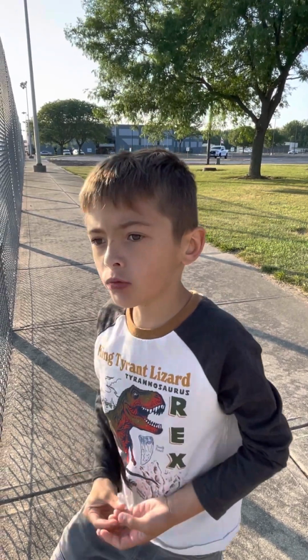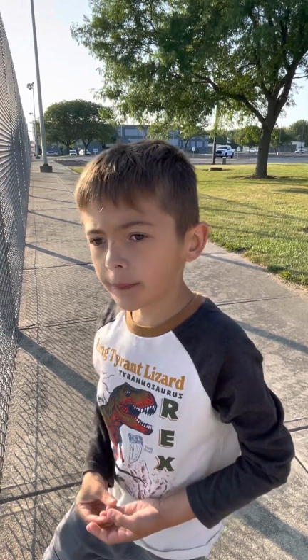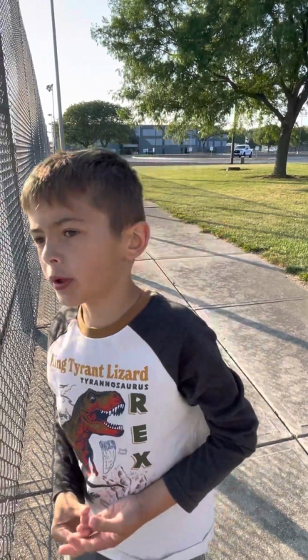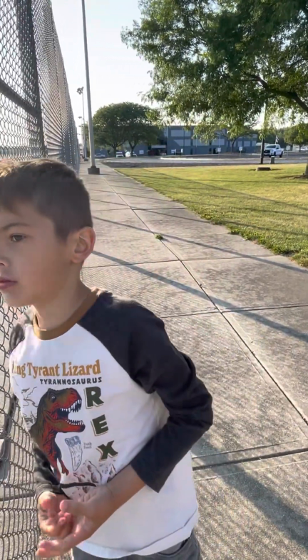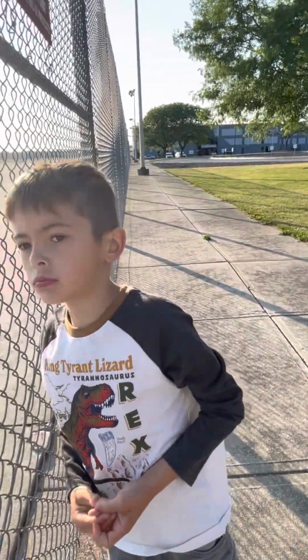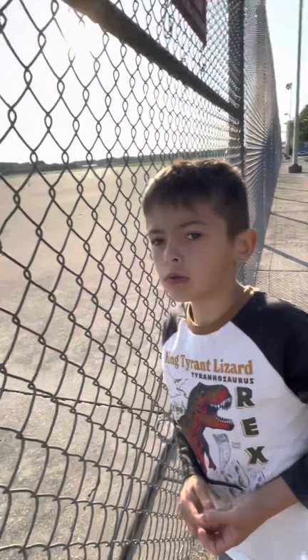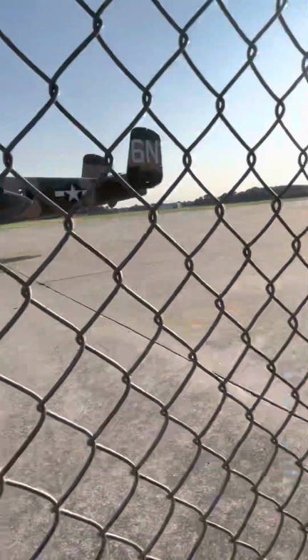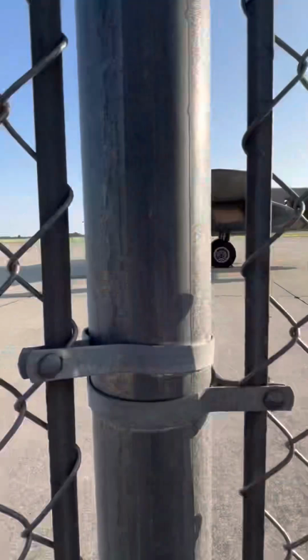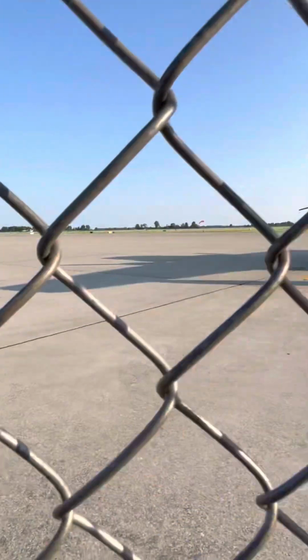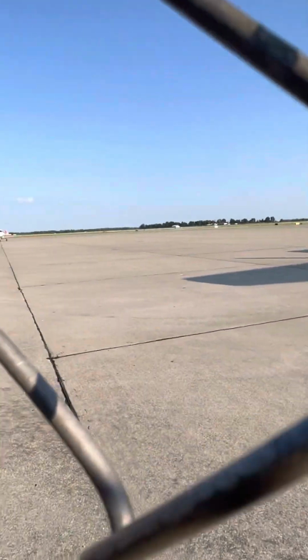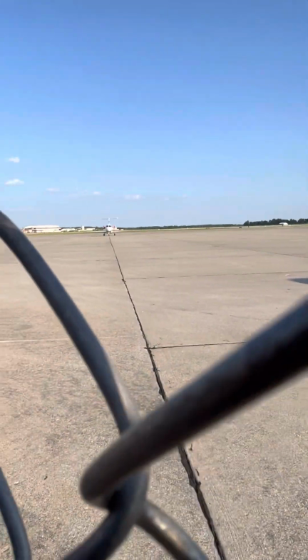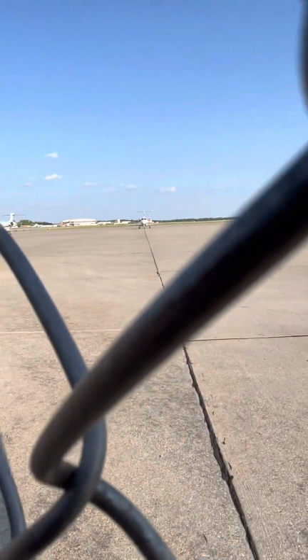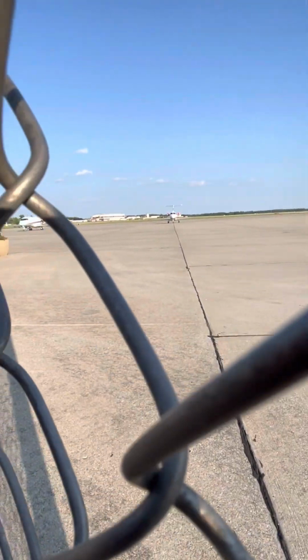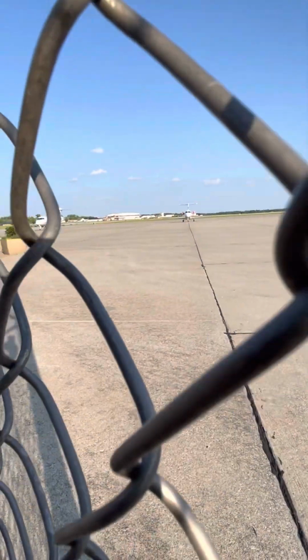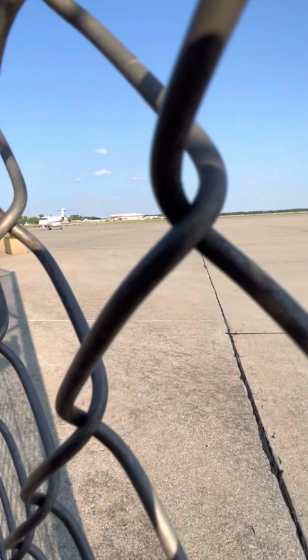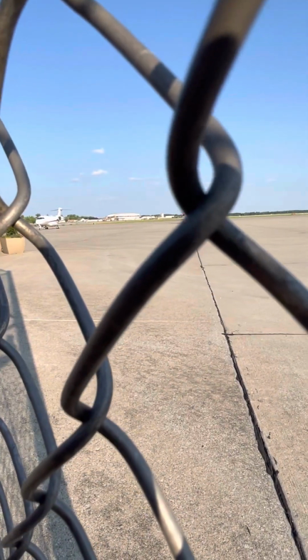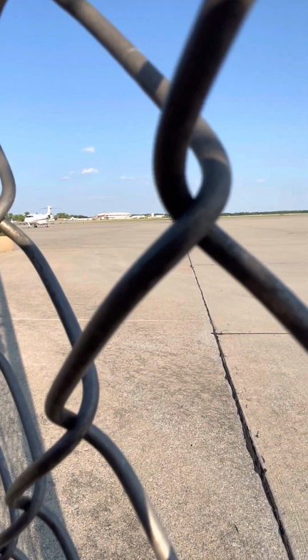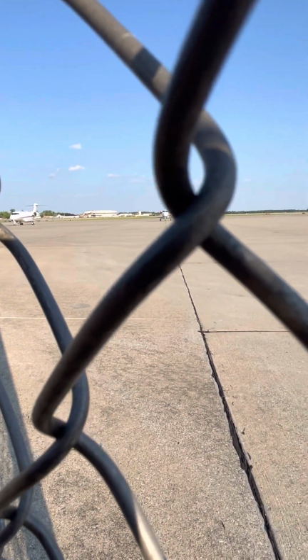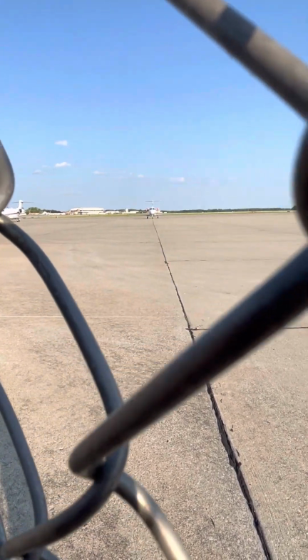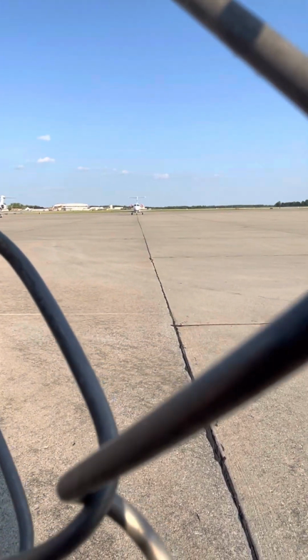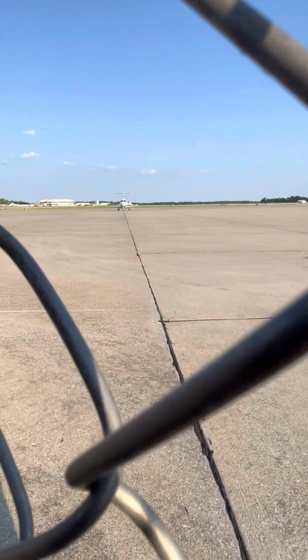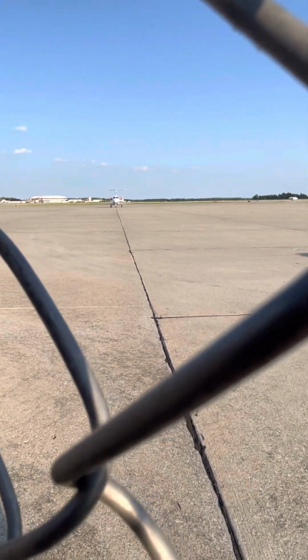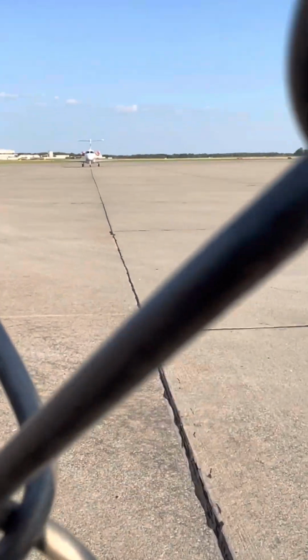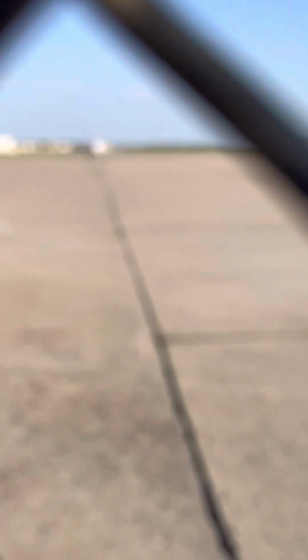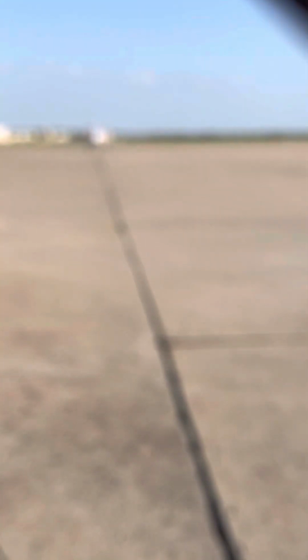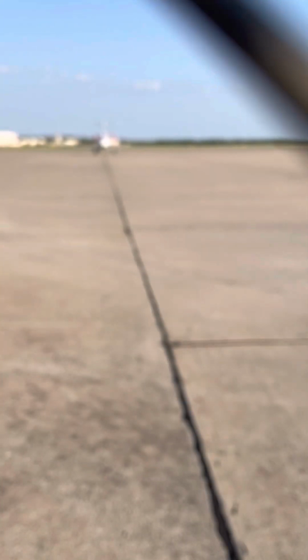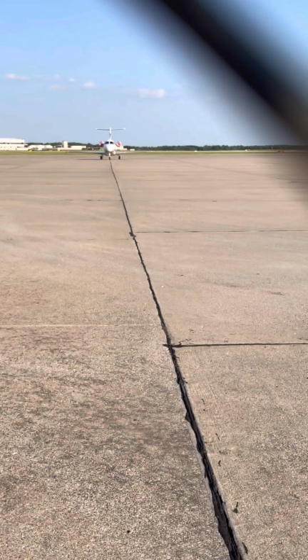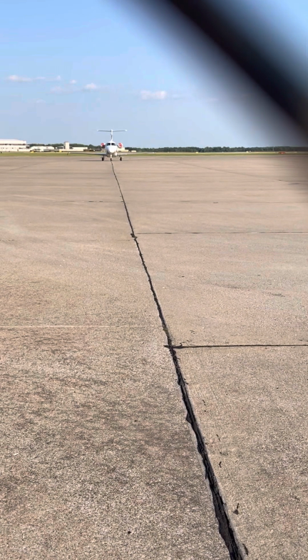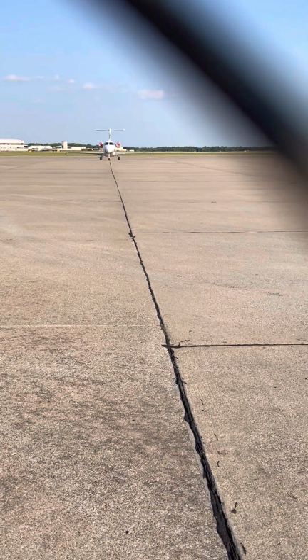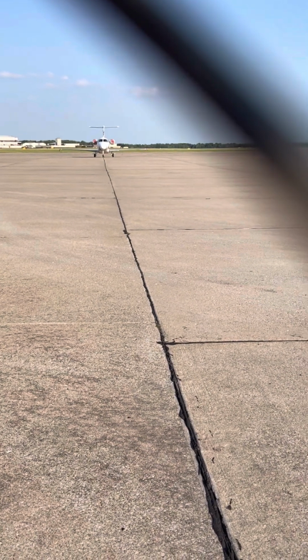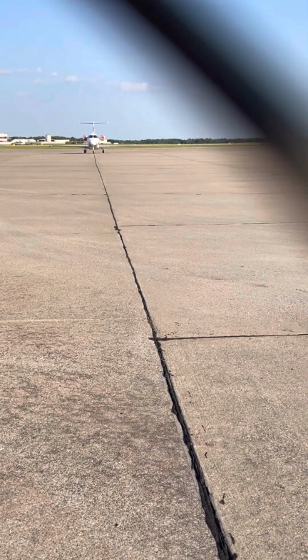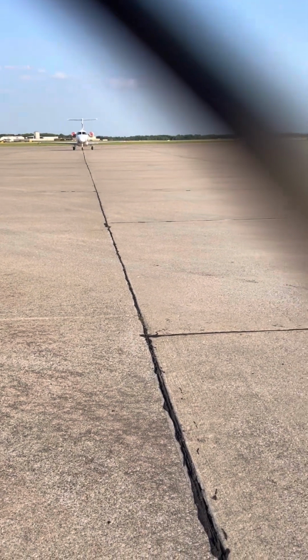Where did the bigger plane go? There is a jet over here. Daddy look, the plane just came up! That one's a little far right there — you can get on the camera if you can get that.